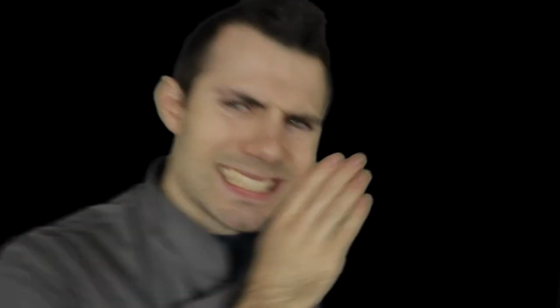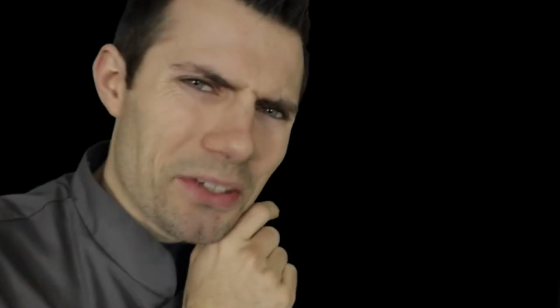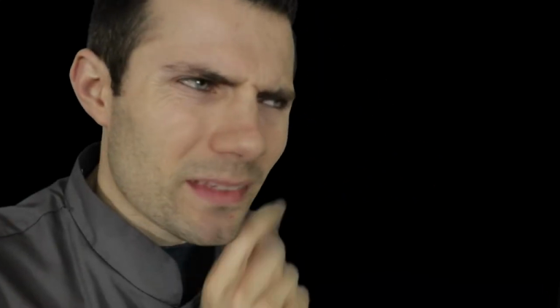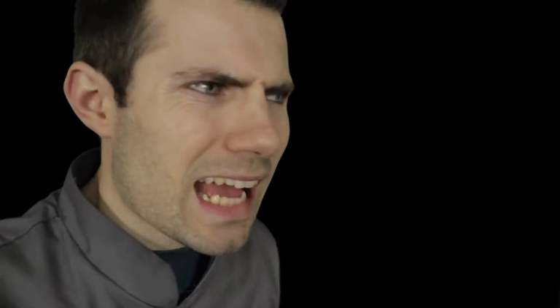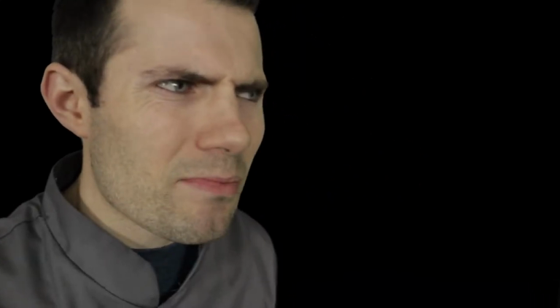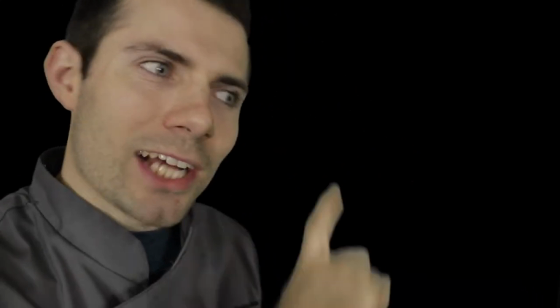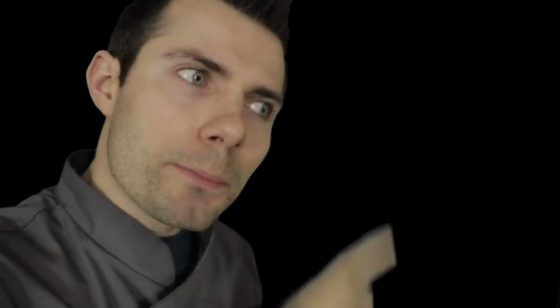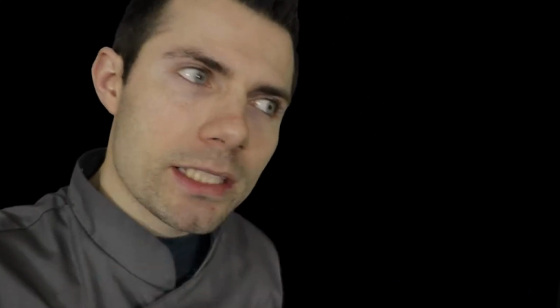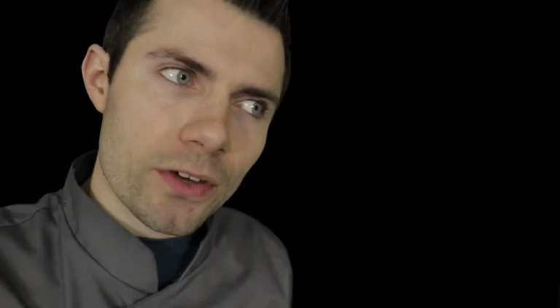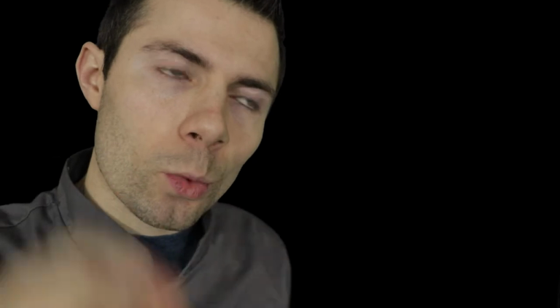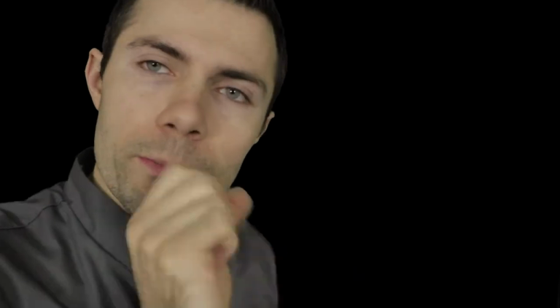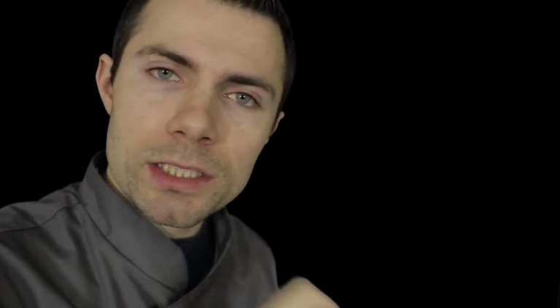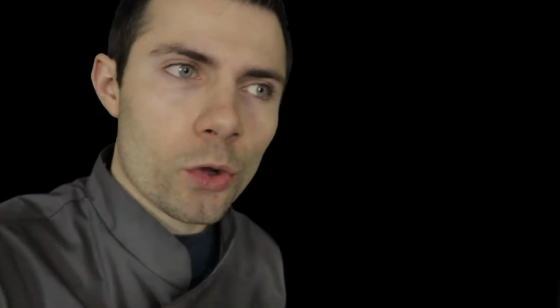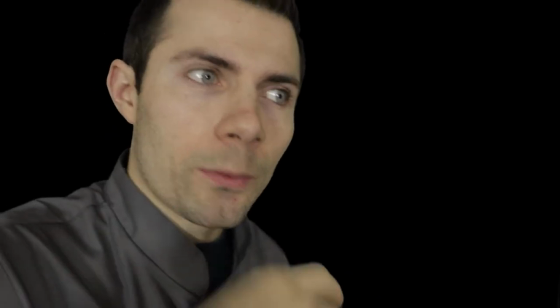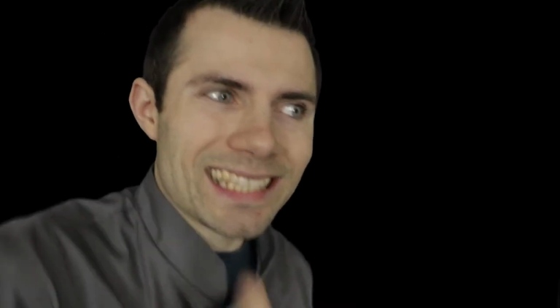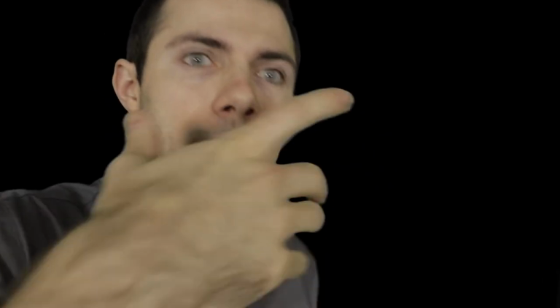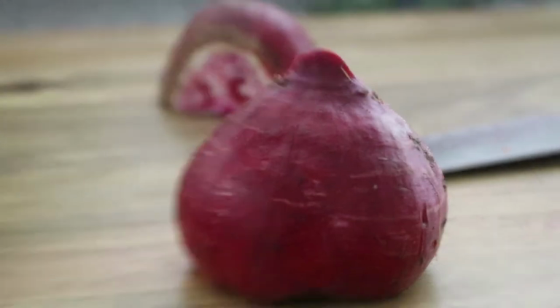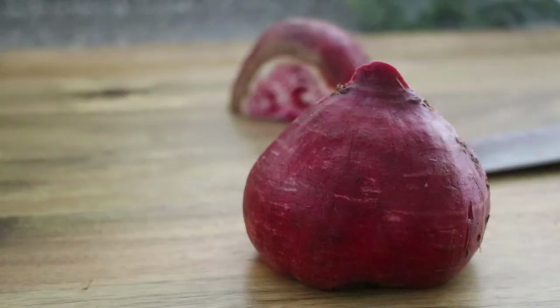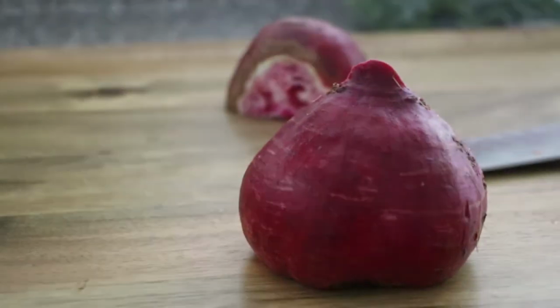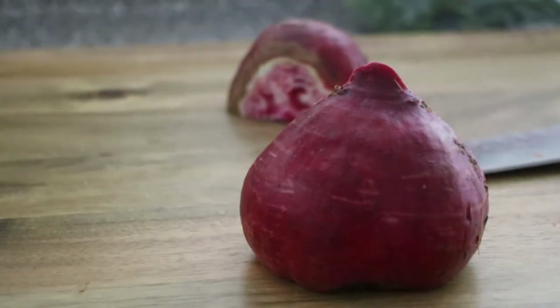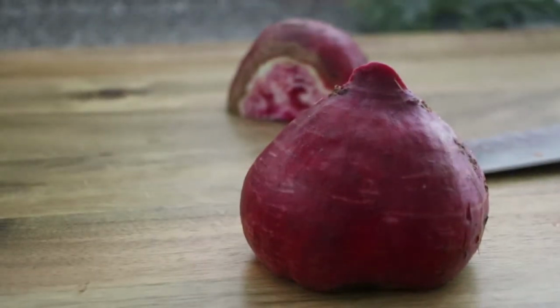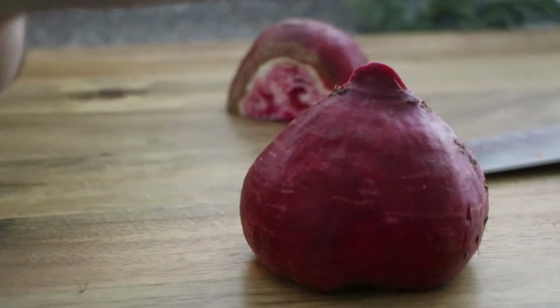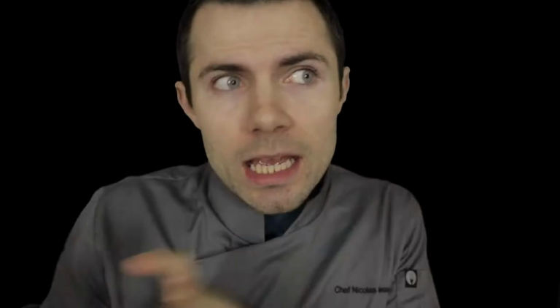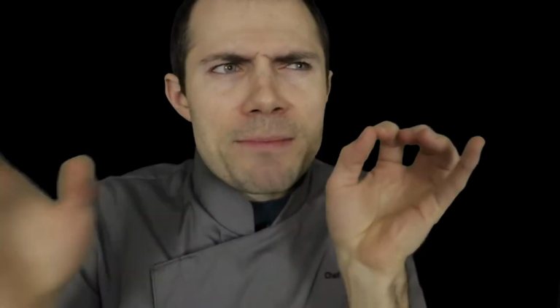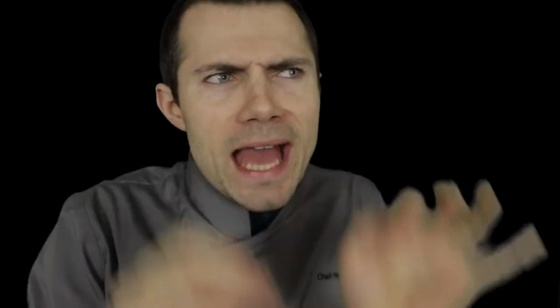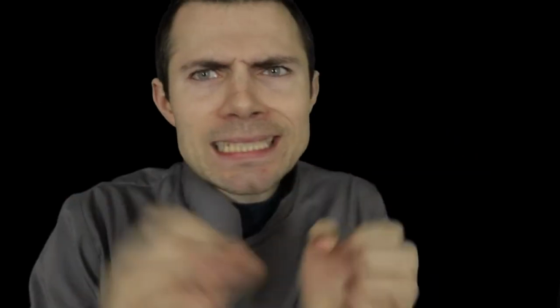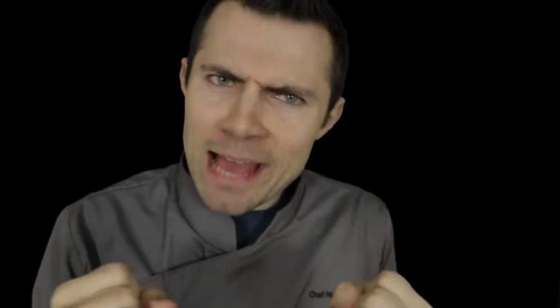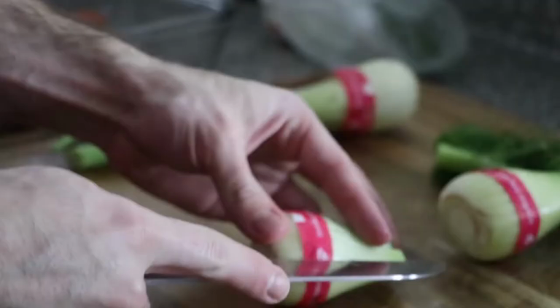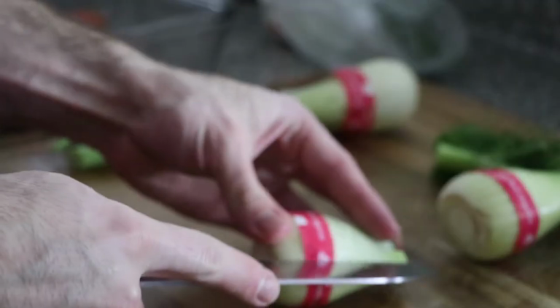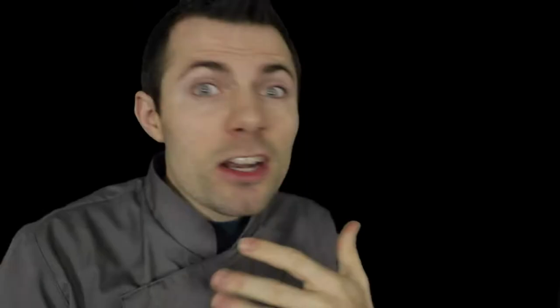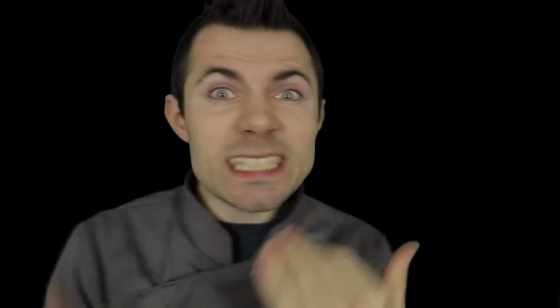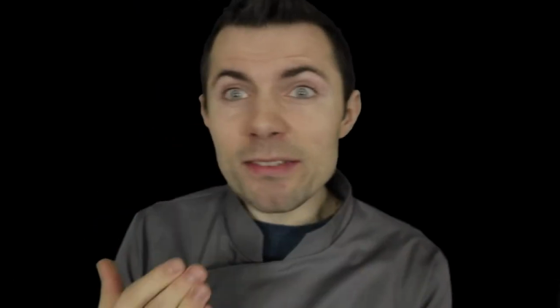Side note: I tried braising the fennel with the beets so it would get the pink color from the pink beets, but that didn't happen because the fennel wasn't having it.